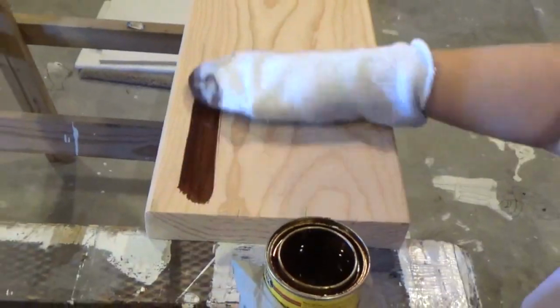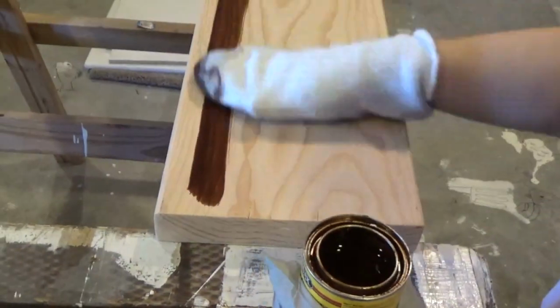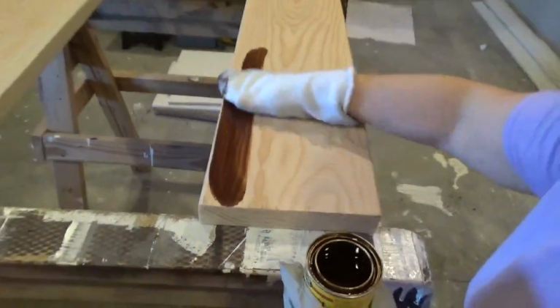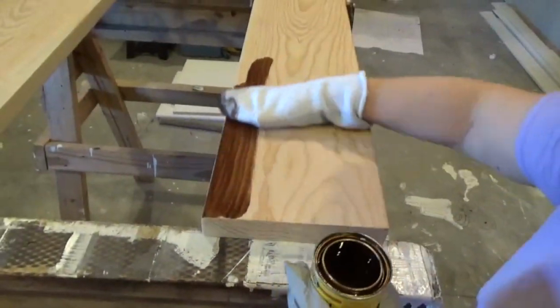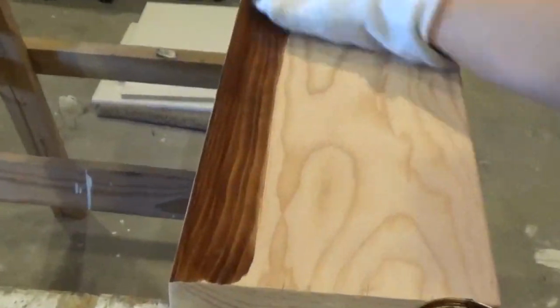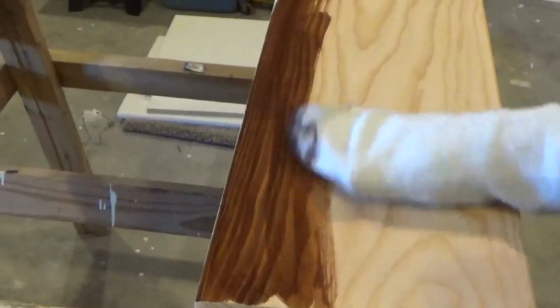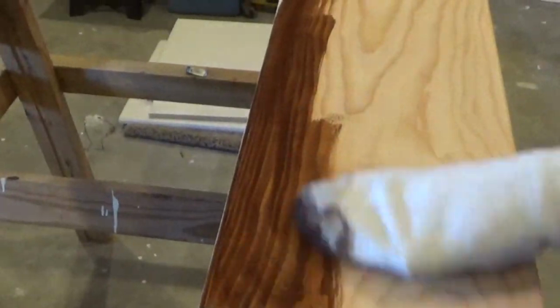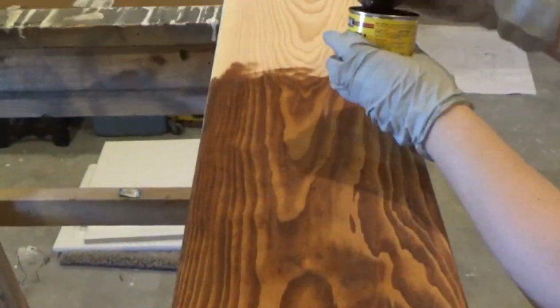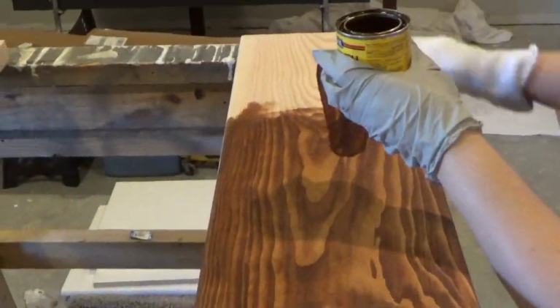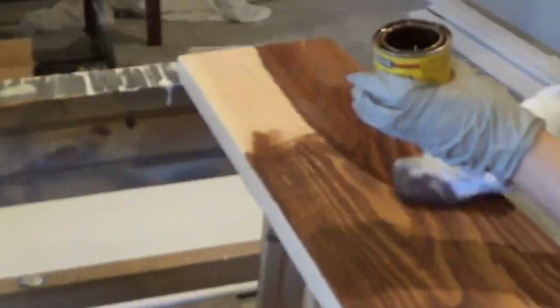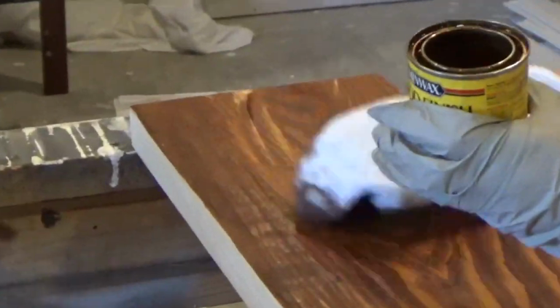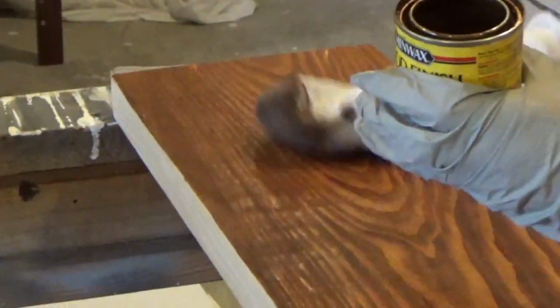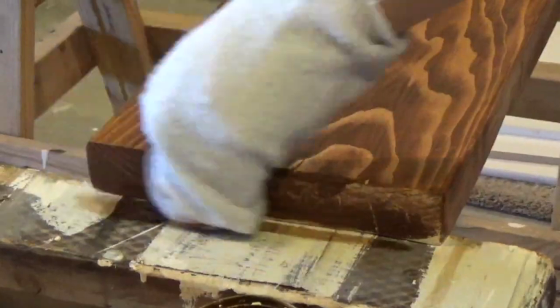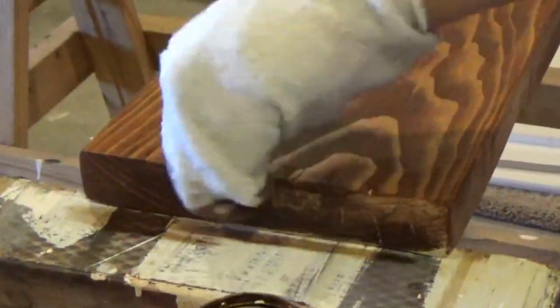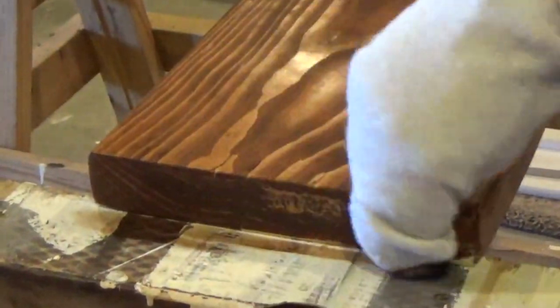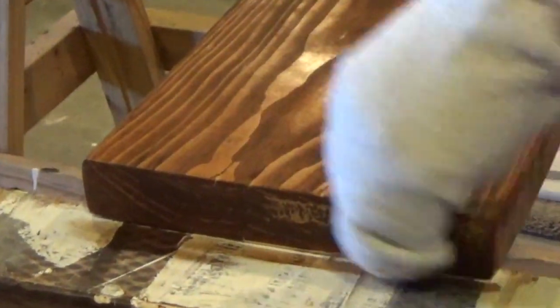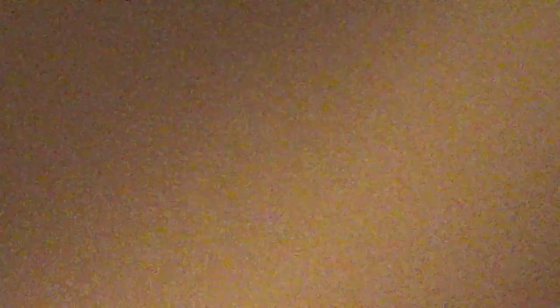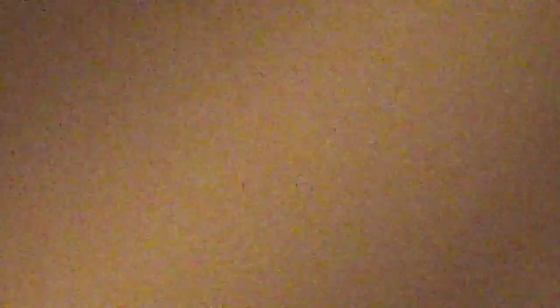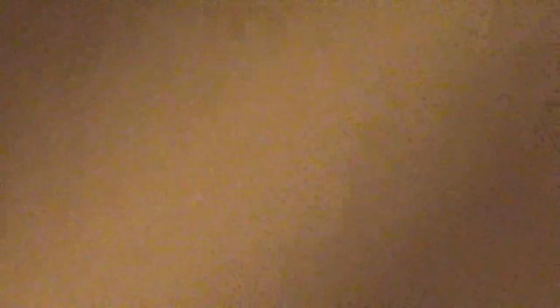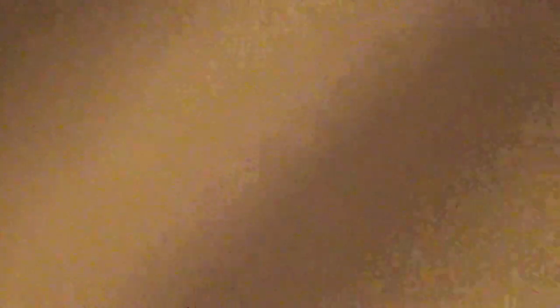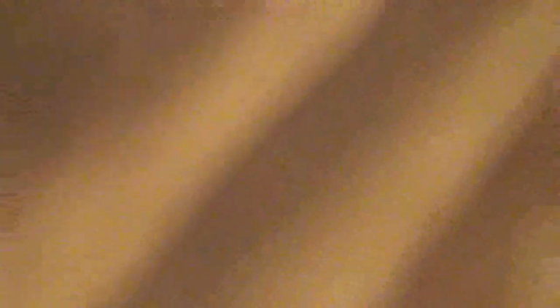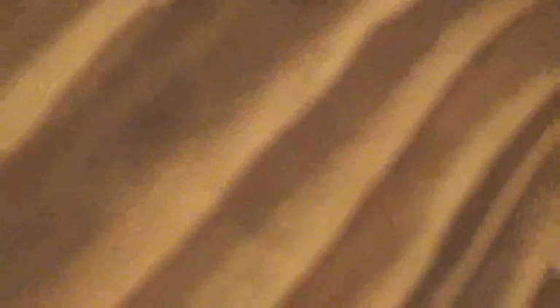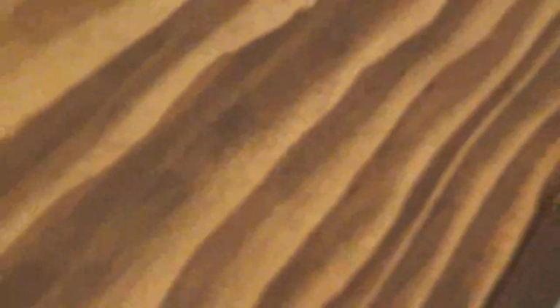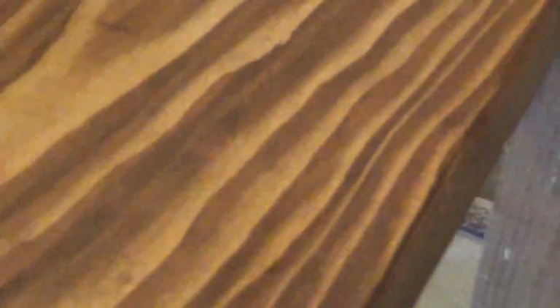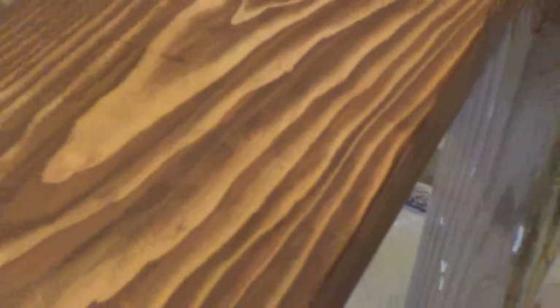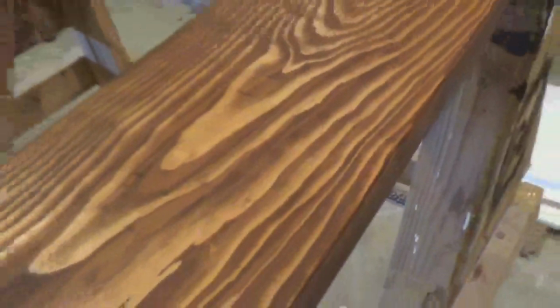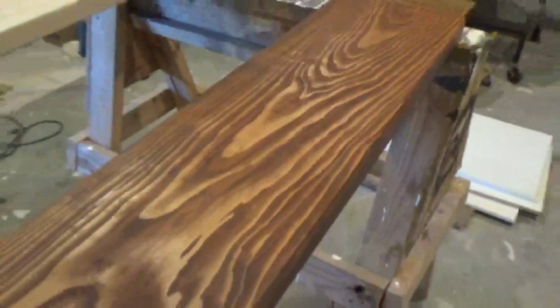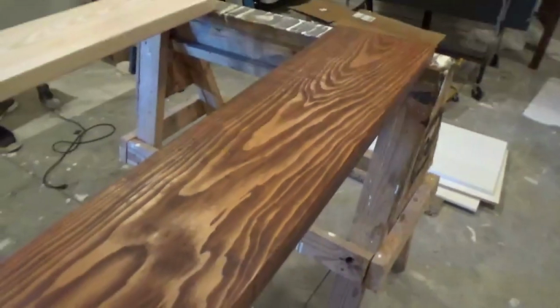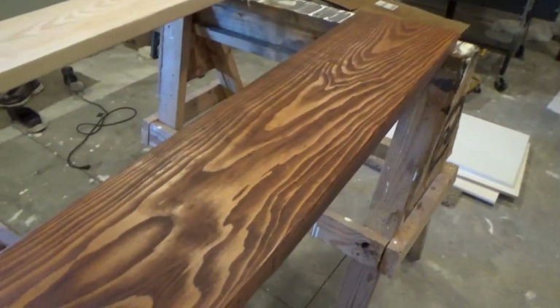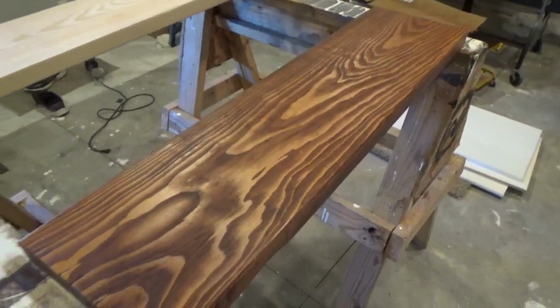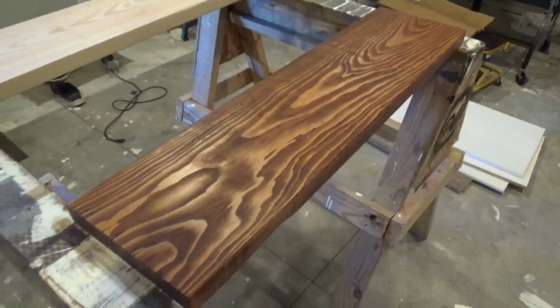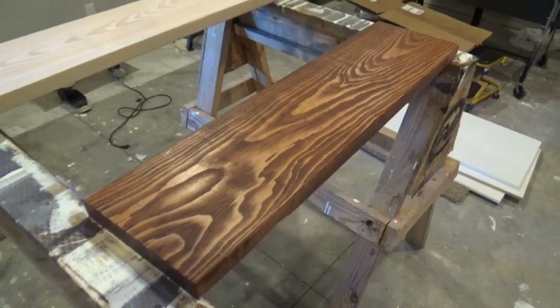Apply it evenly, wiping with the grain of the wood until you have full coverage of the exposed surface. It's a good idea to wear nitro gloves when handling the stain, as it is very difficult to clean off of your skin.